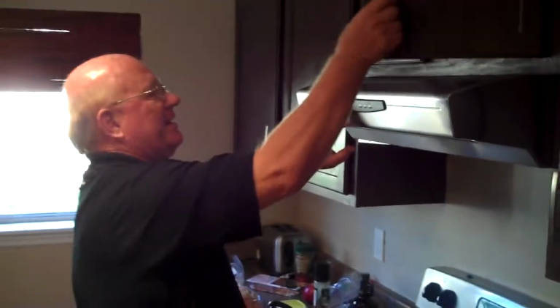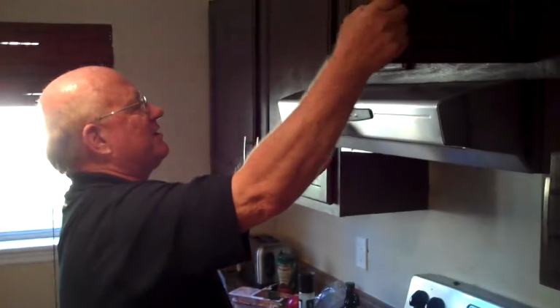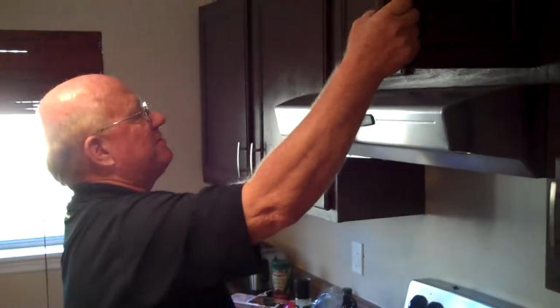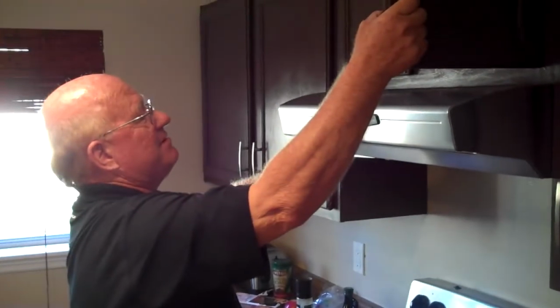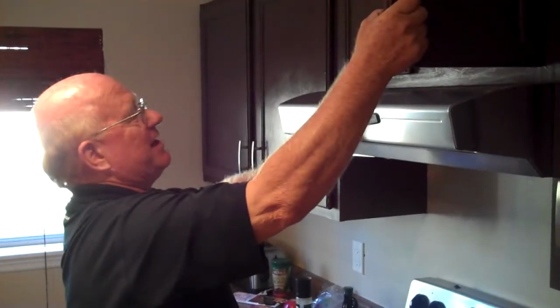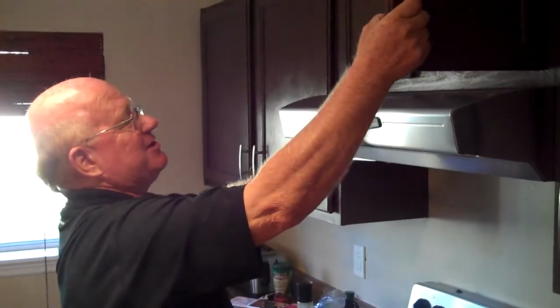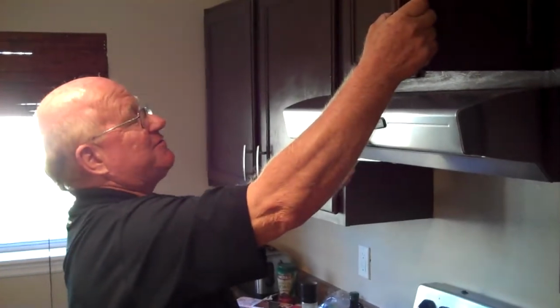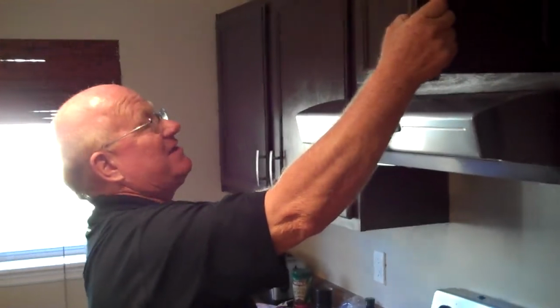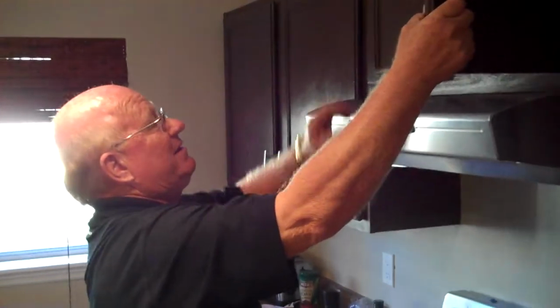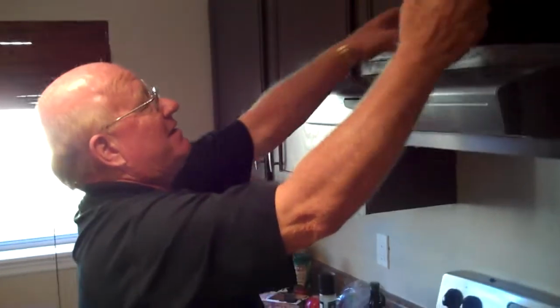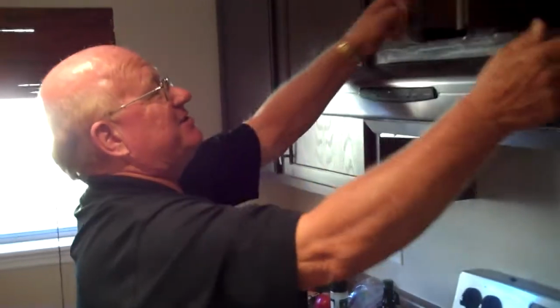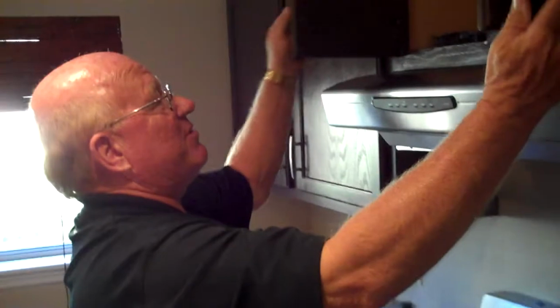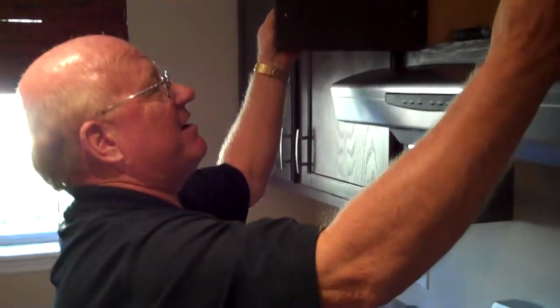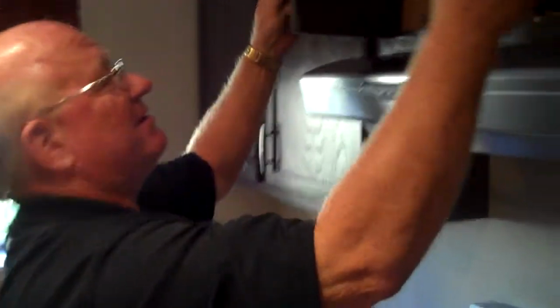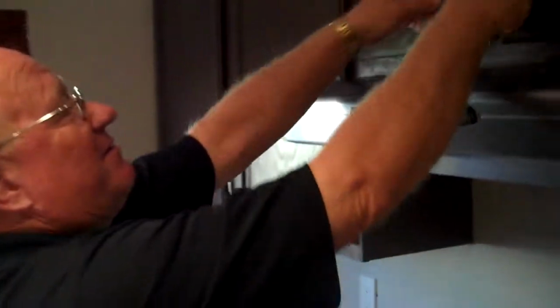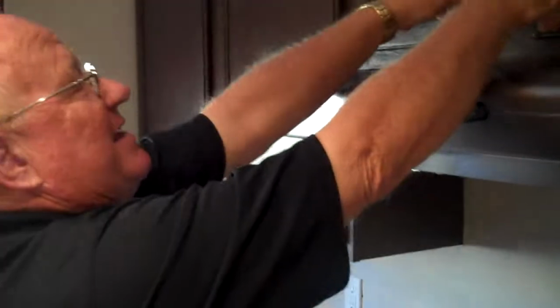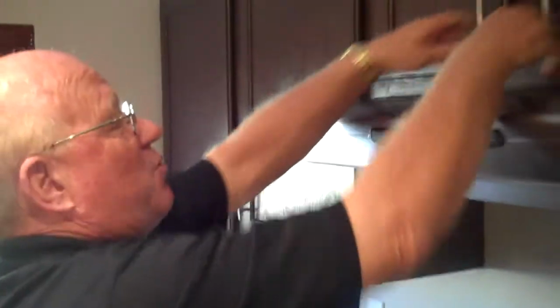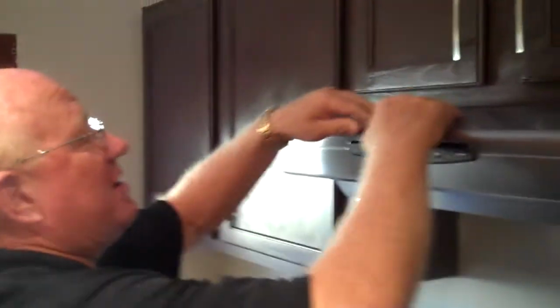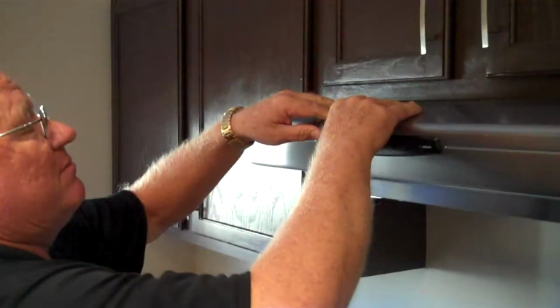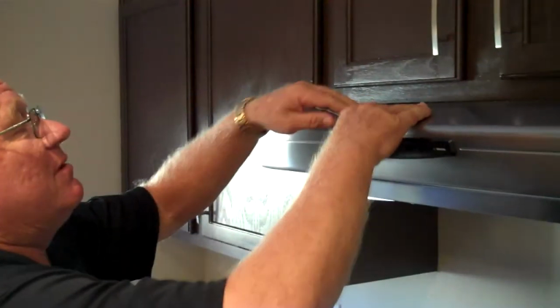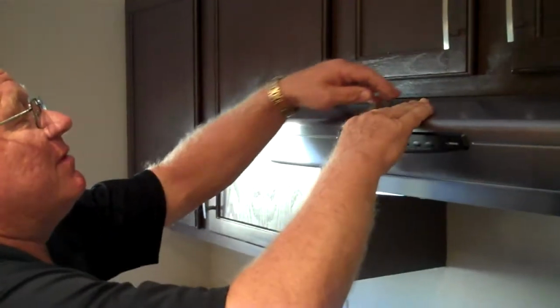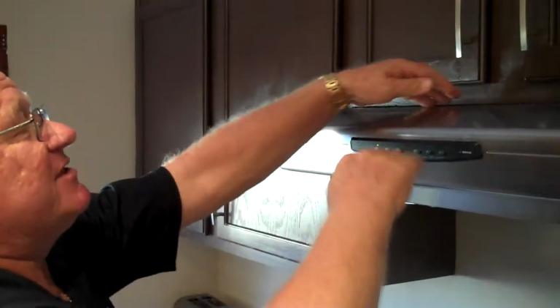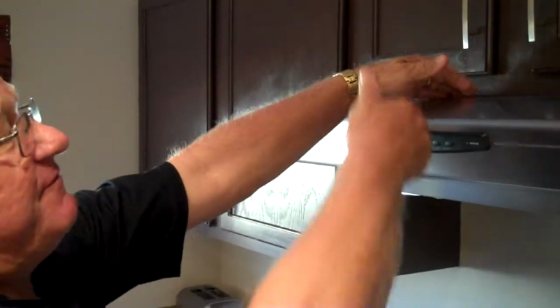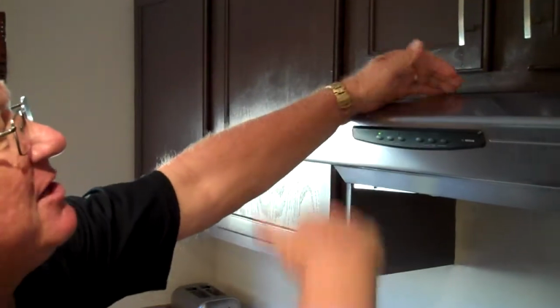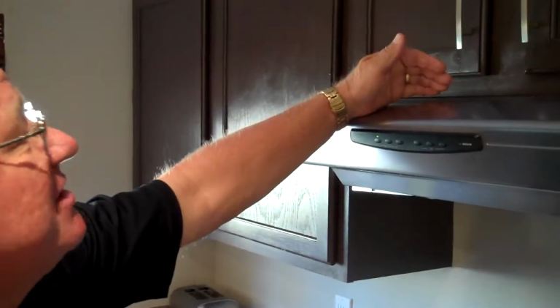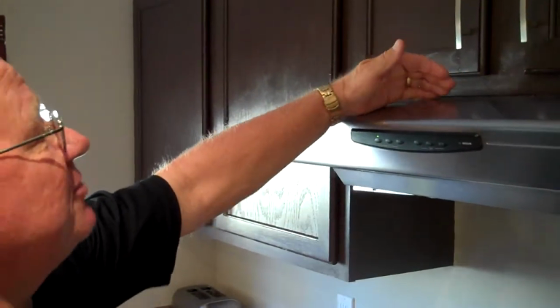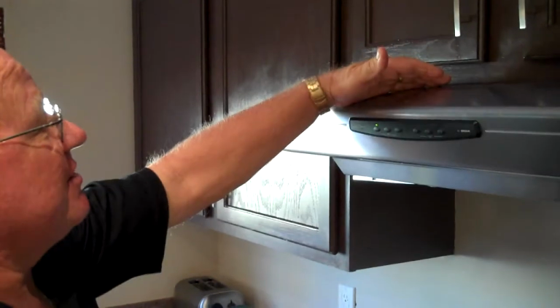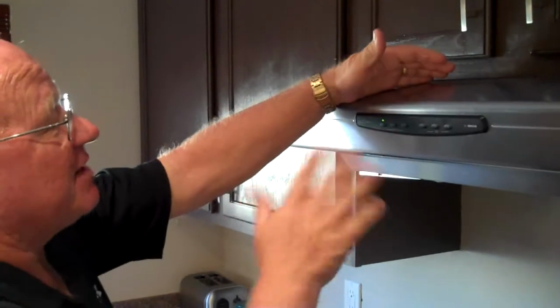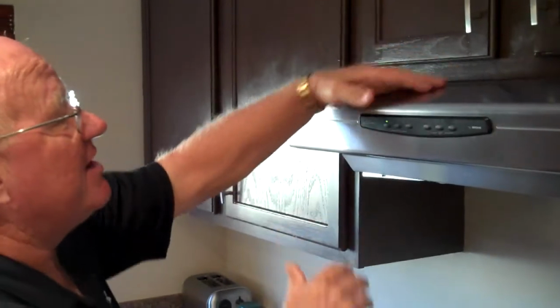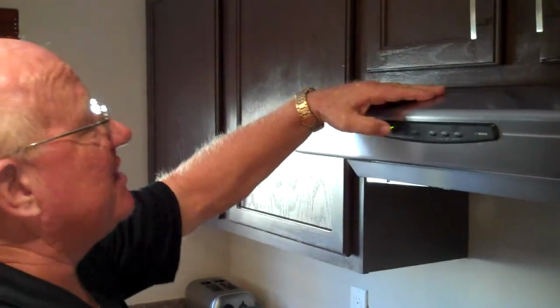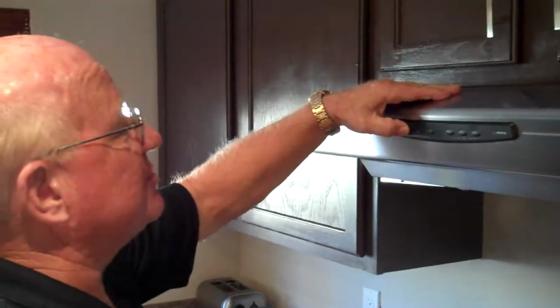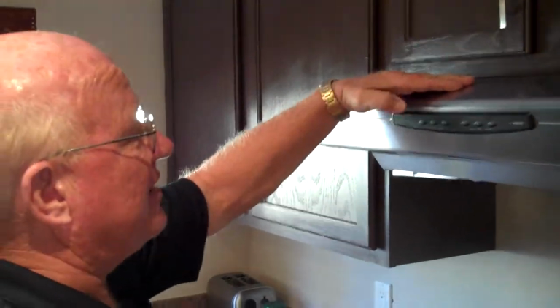And we'll at the same time be checking the exhaust fan. You see that we have a fan that is working, and it's a ductless filter here — it's not vented outside — which is fine.